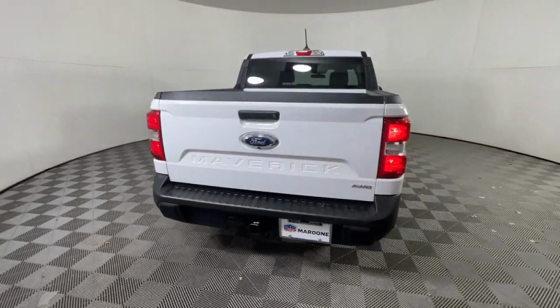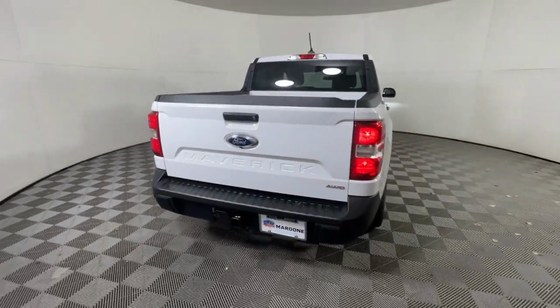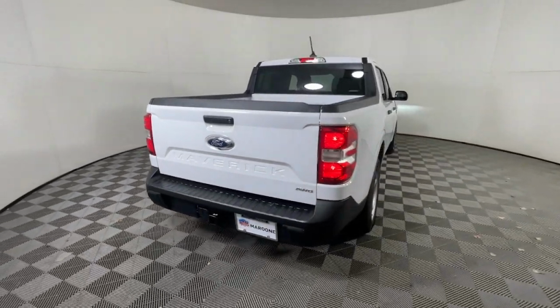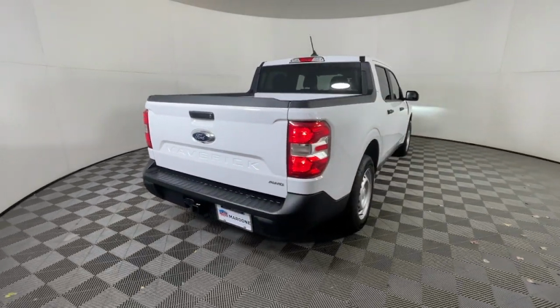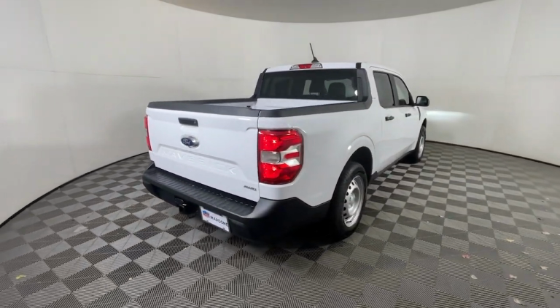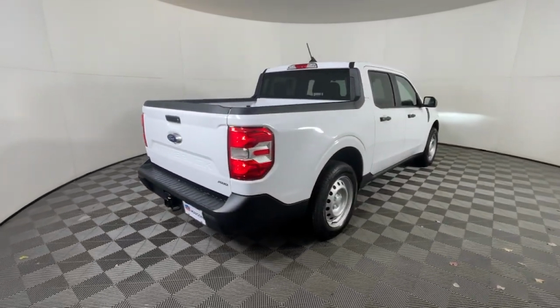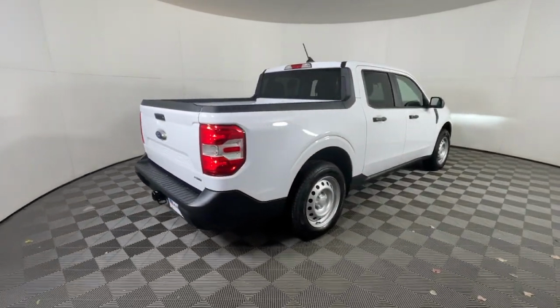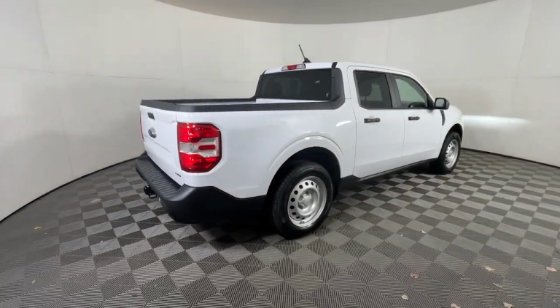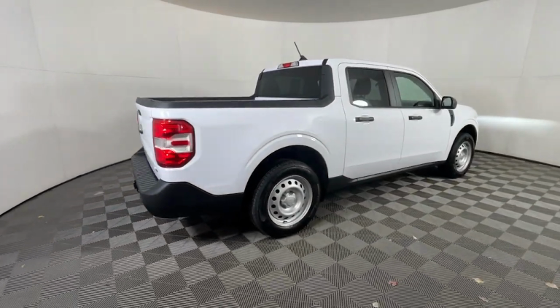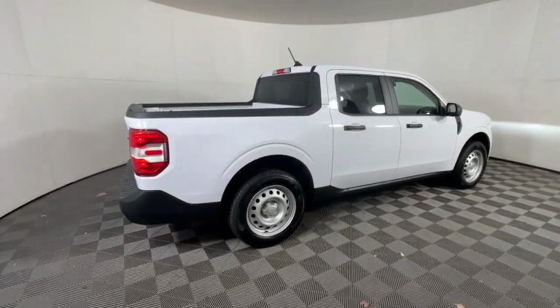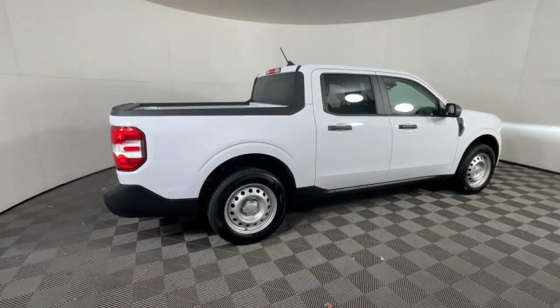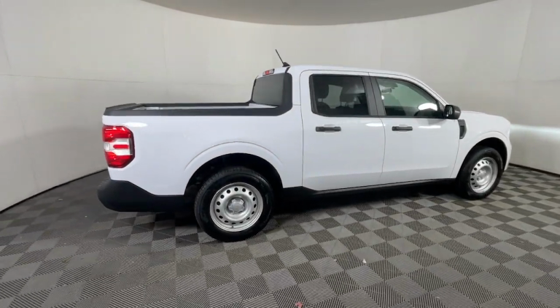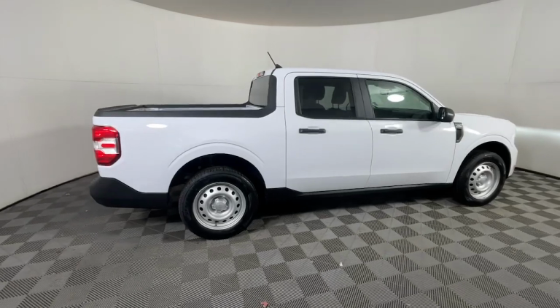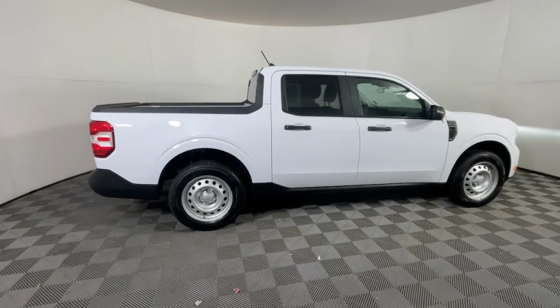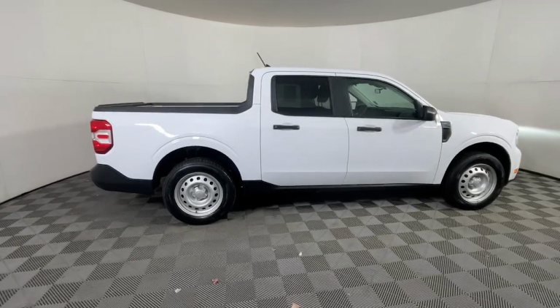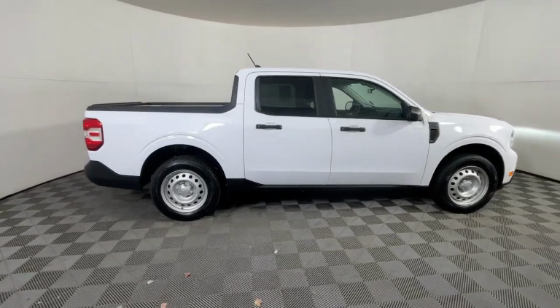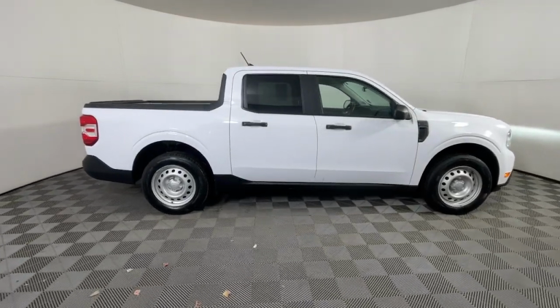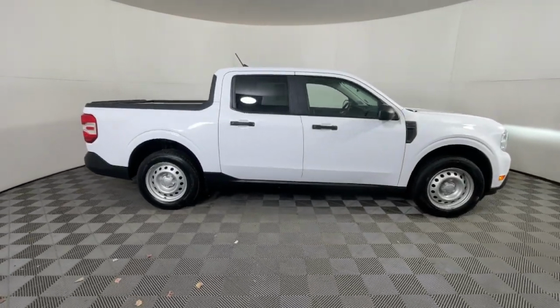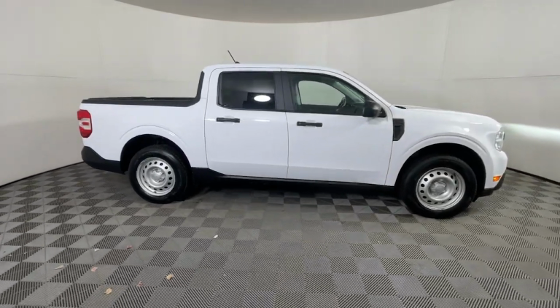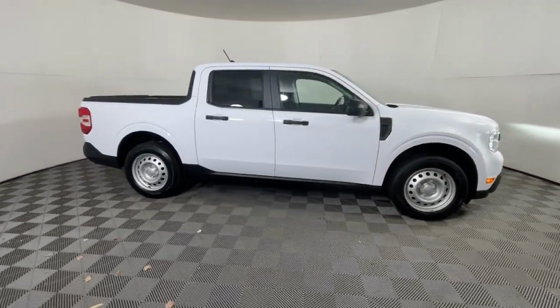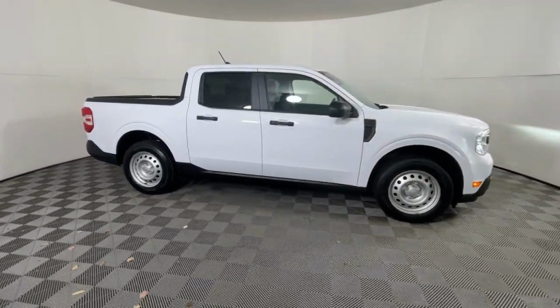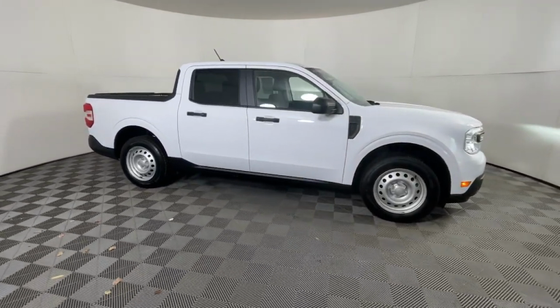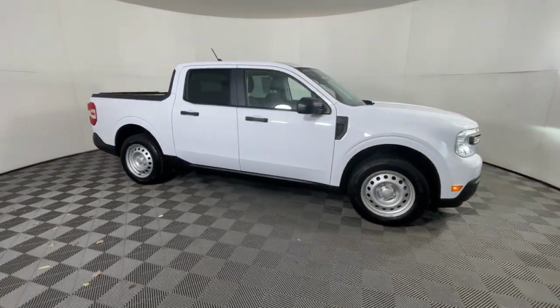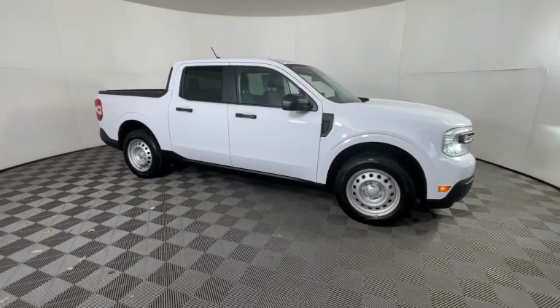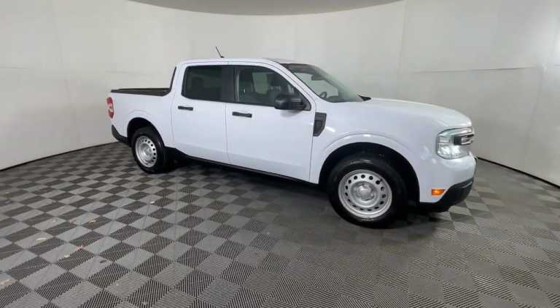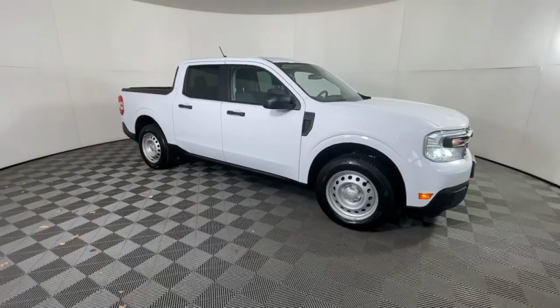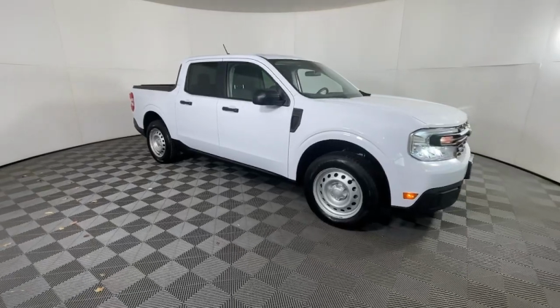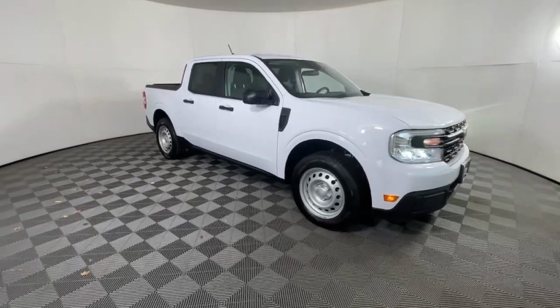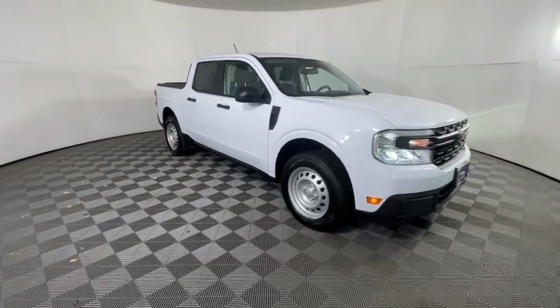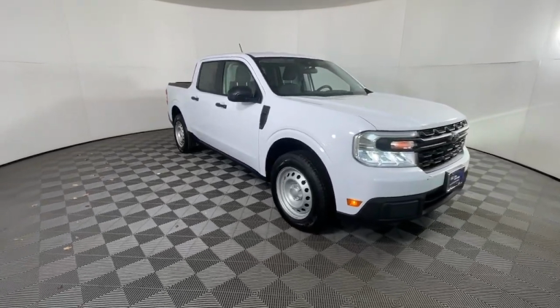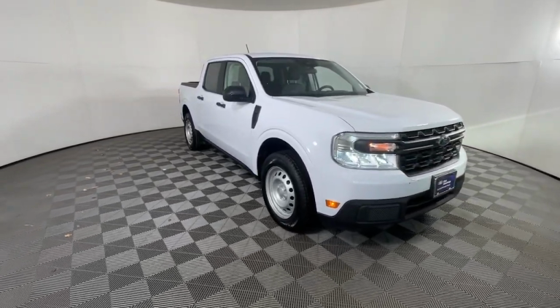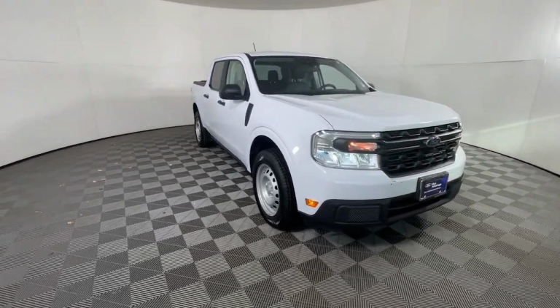Enjoy the comfort and convenience of this thoroughly modern Maverick. From its fuel efficiency, to its towing and hauling capability, to its suite of desirable infotainment tech, this practical pickup has everything you need.